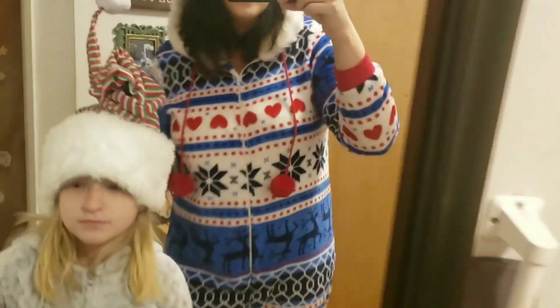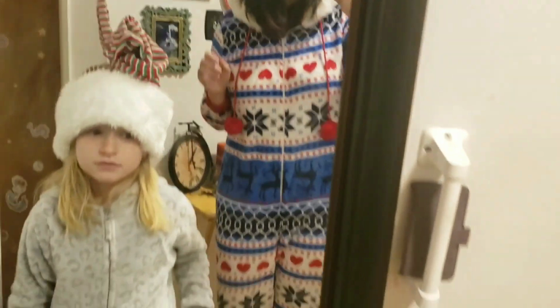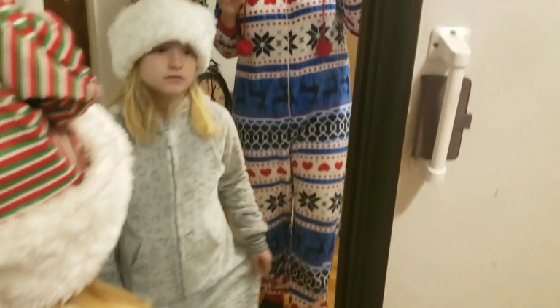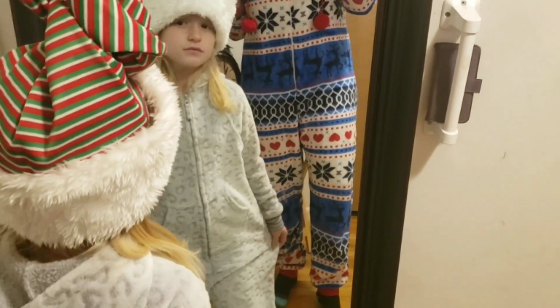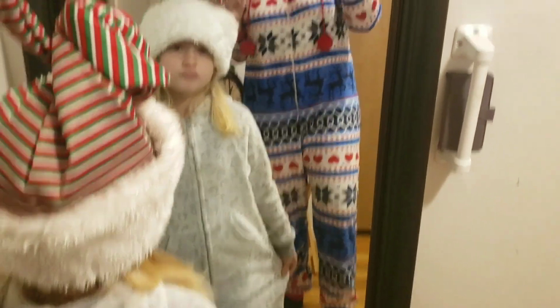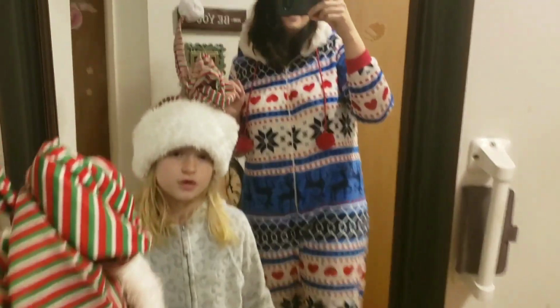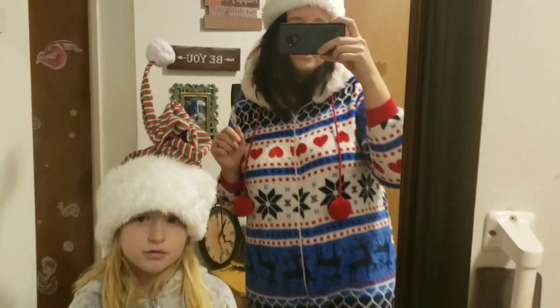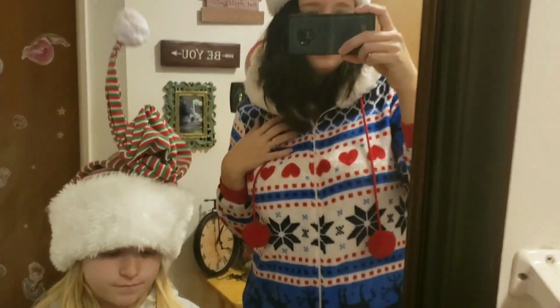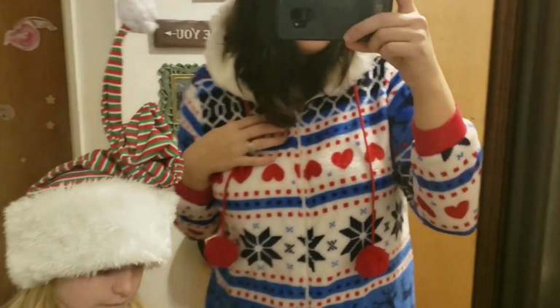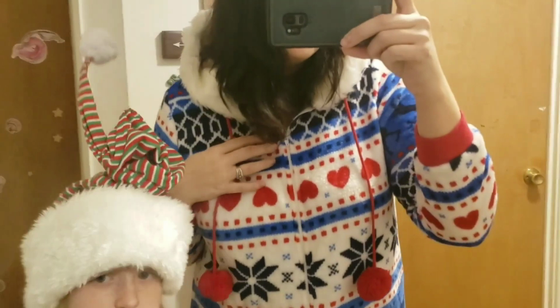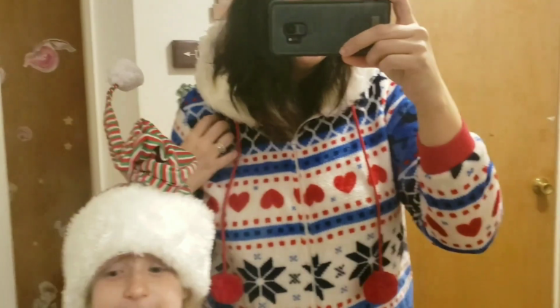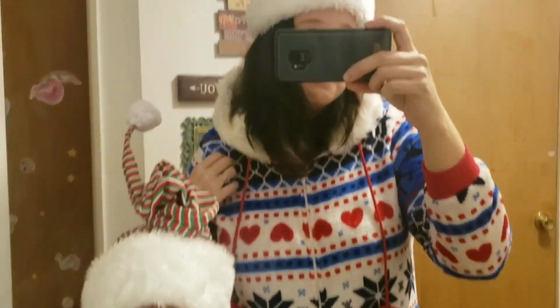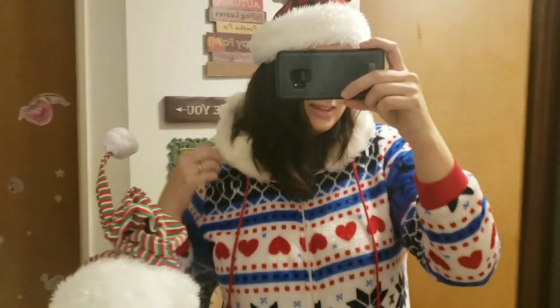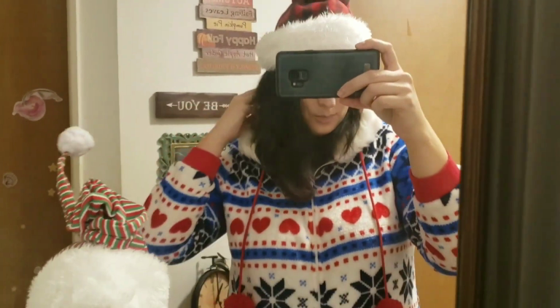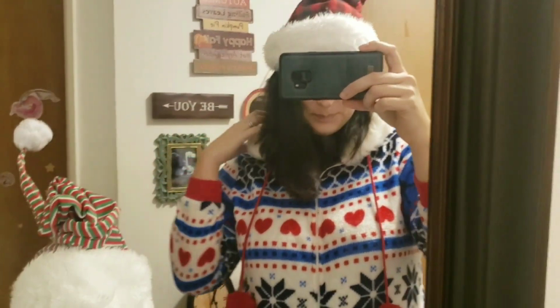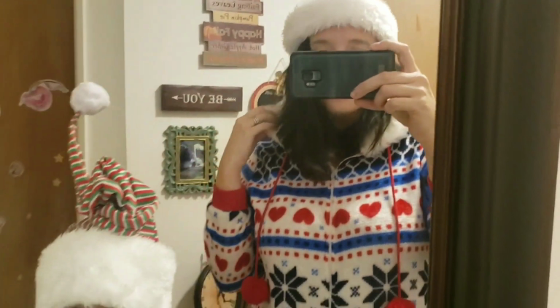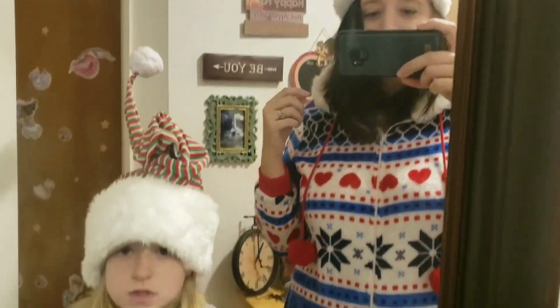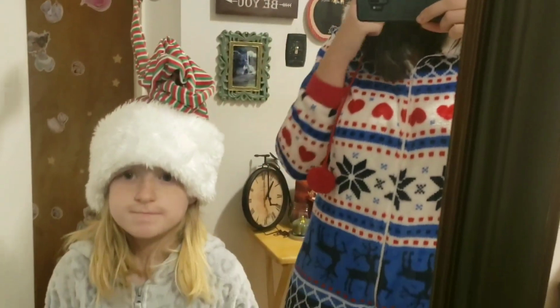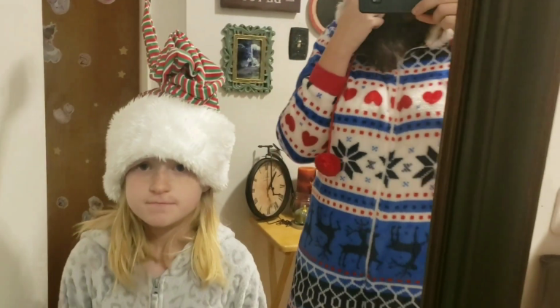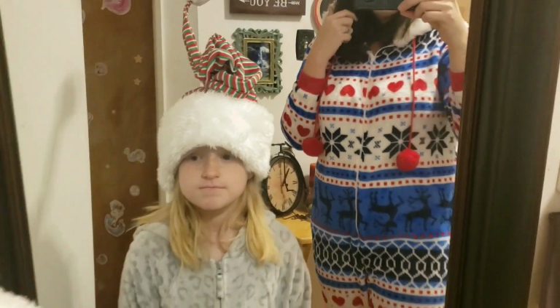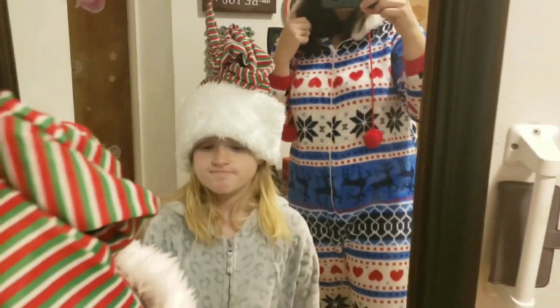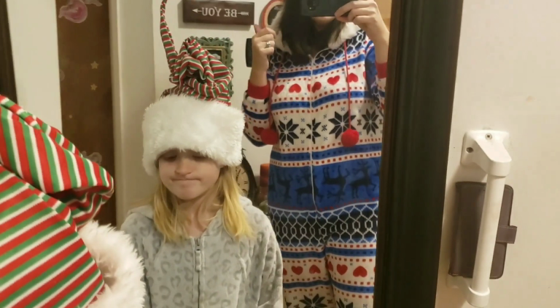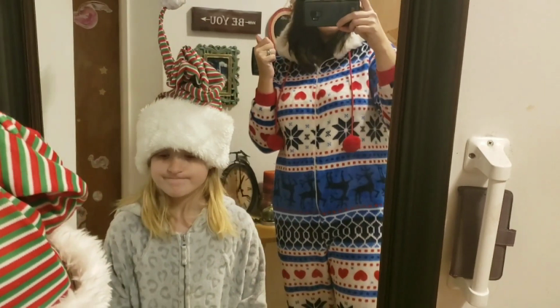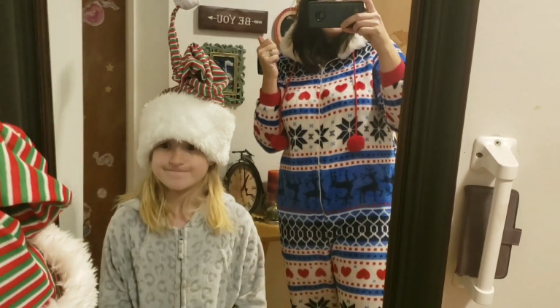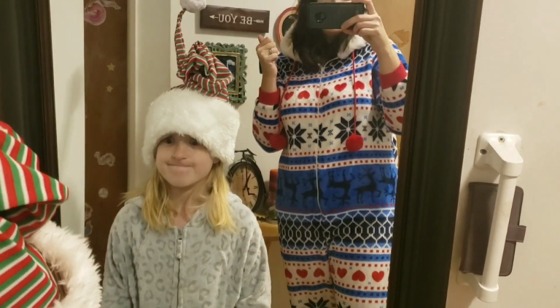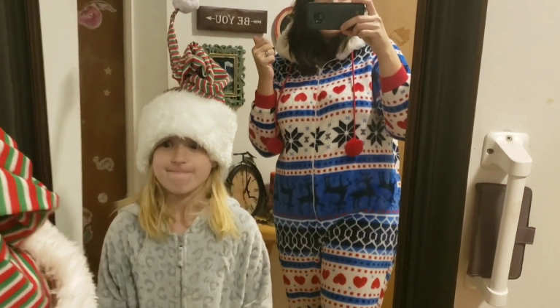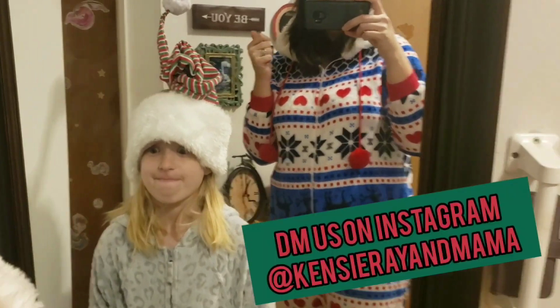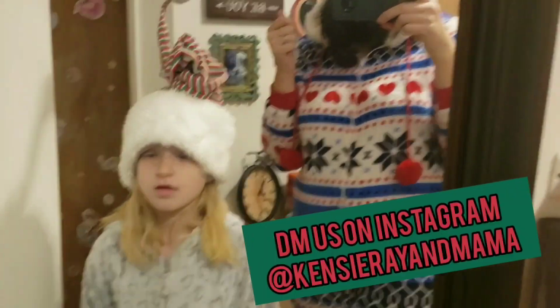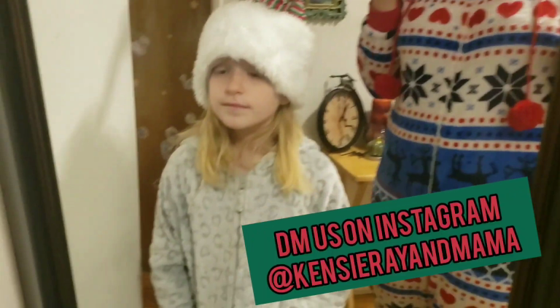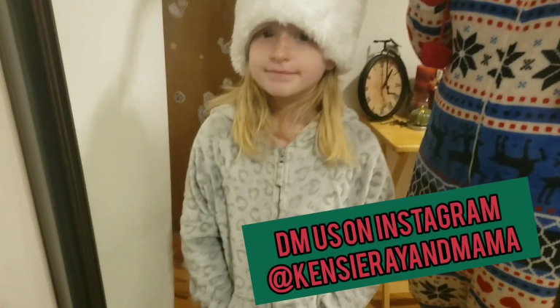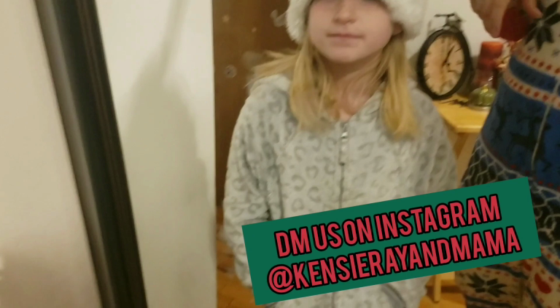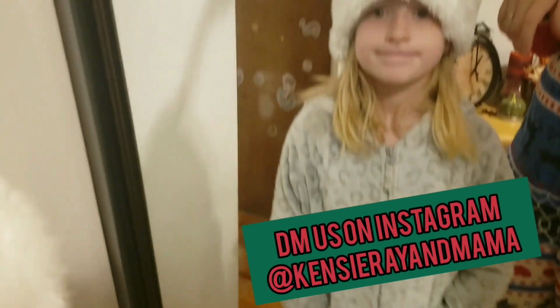Here's the picture of my outfit, but I only wear it one time a year. We would love to see what you guys look like. You can DM us at Kenzie Ray and Mama.